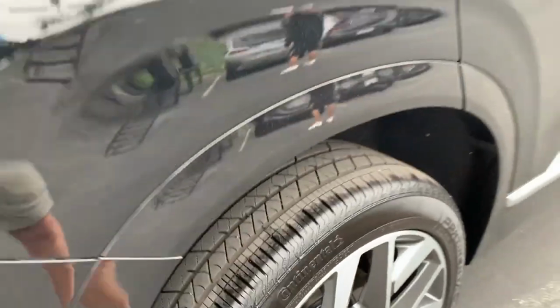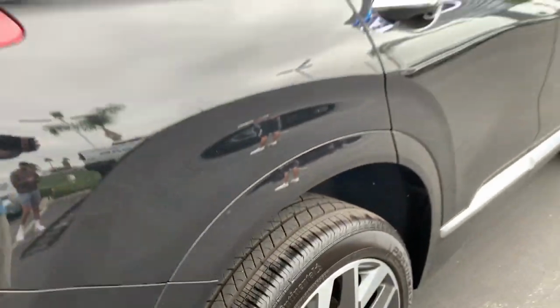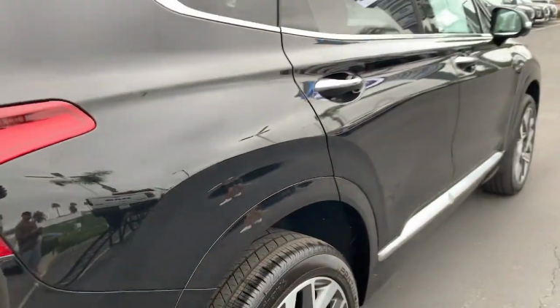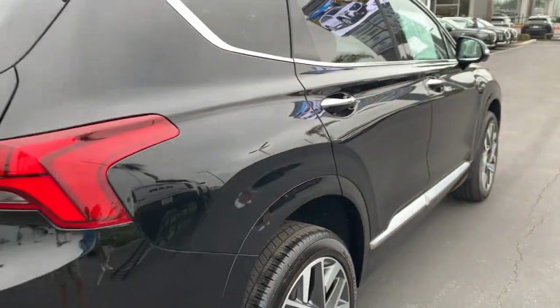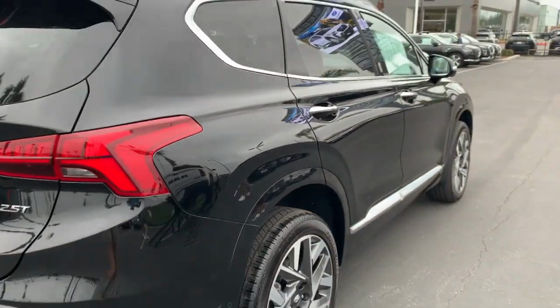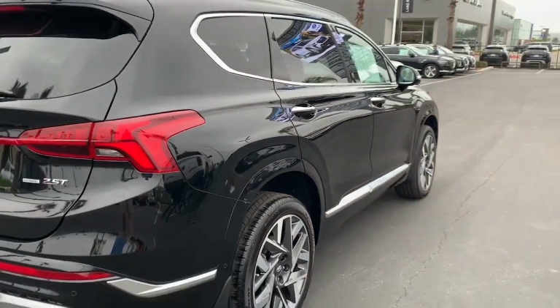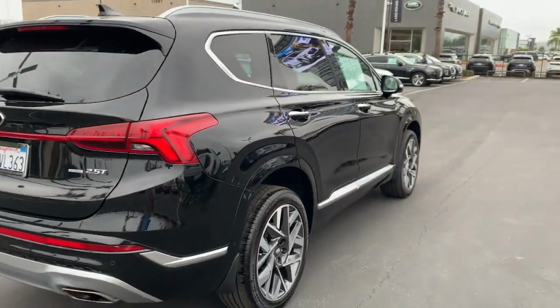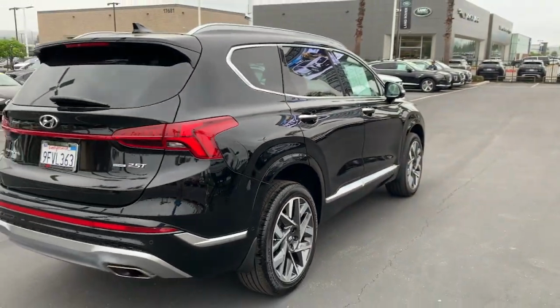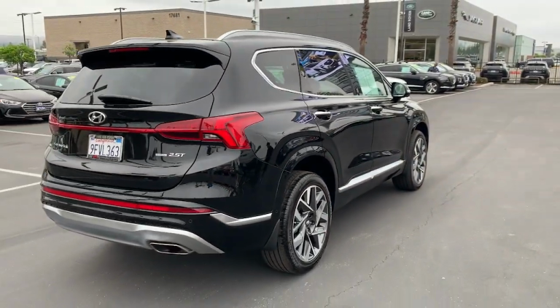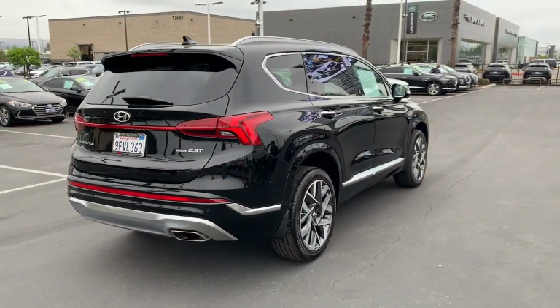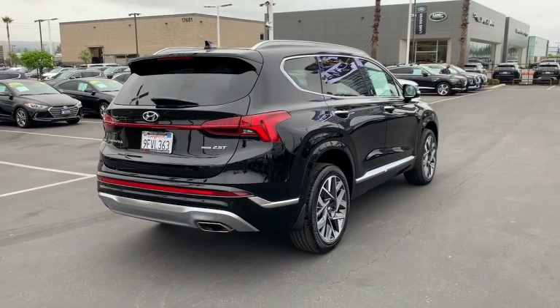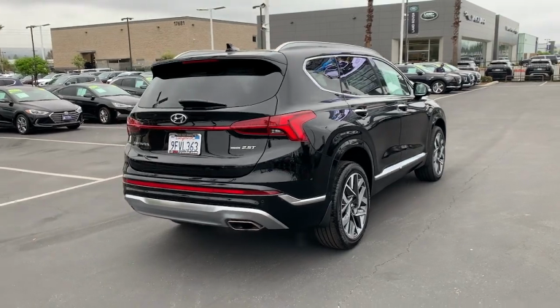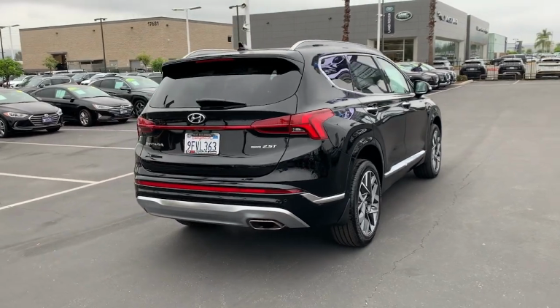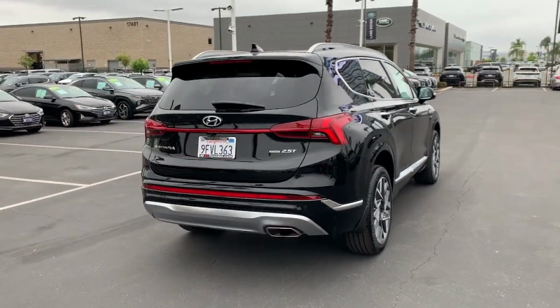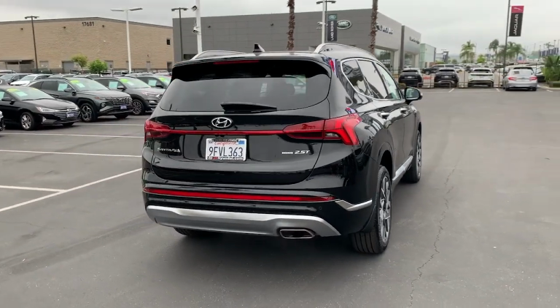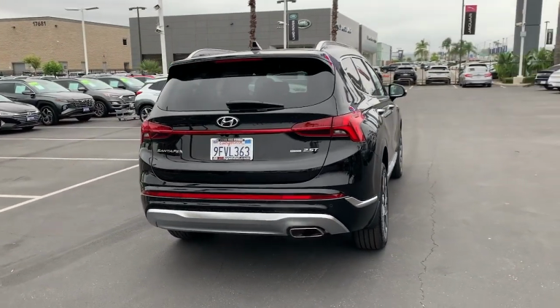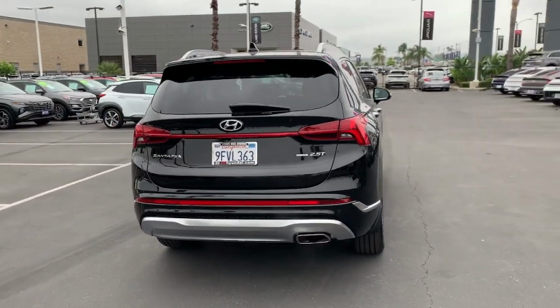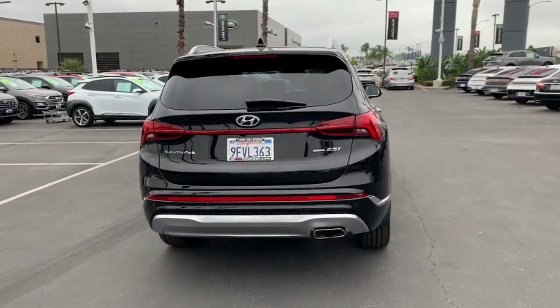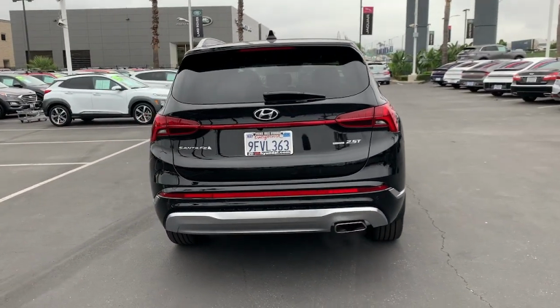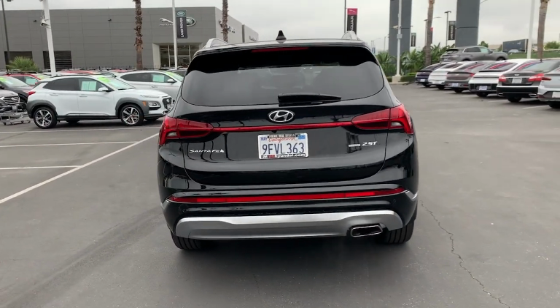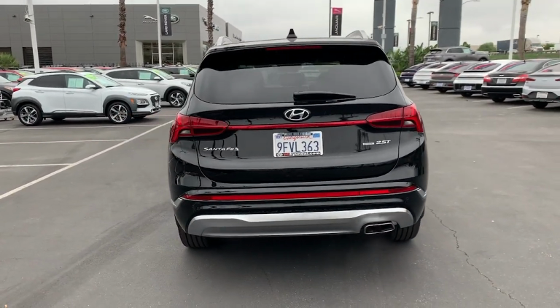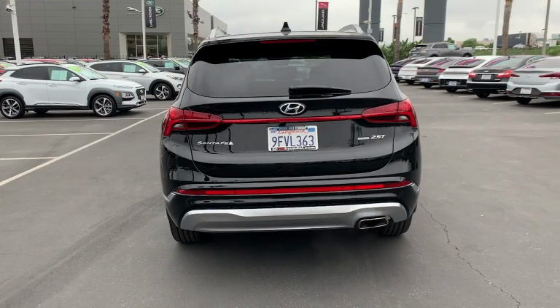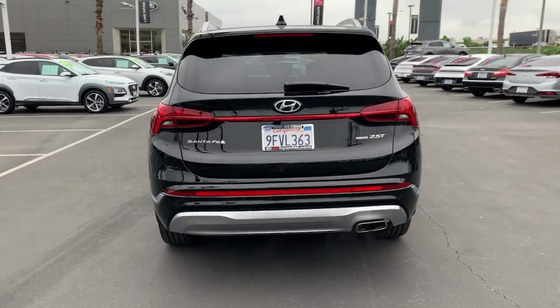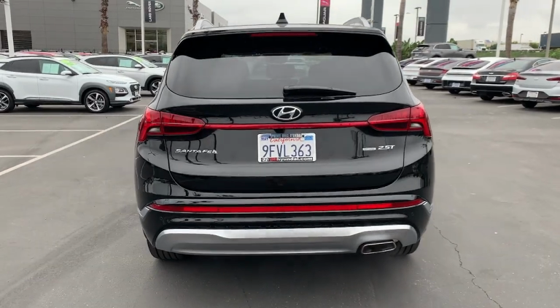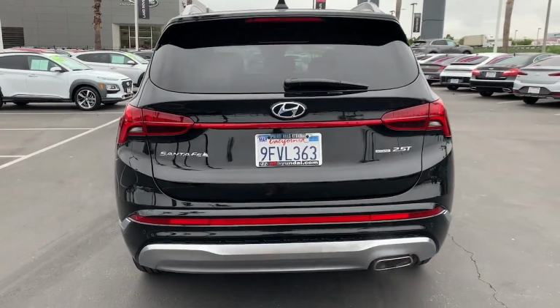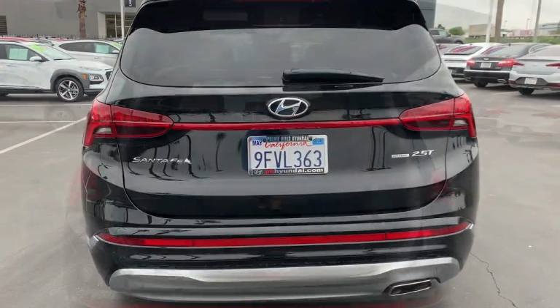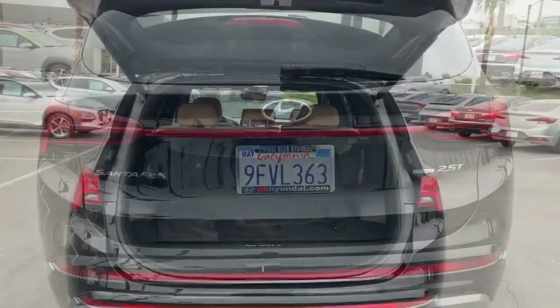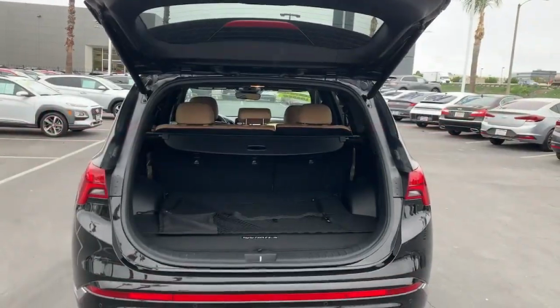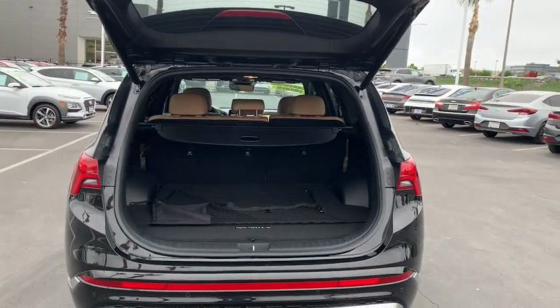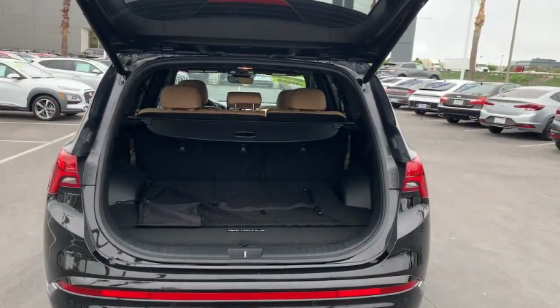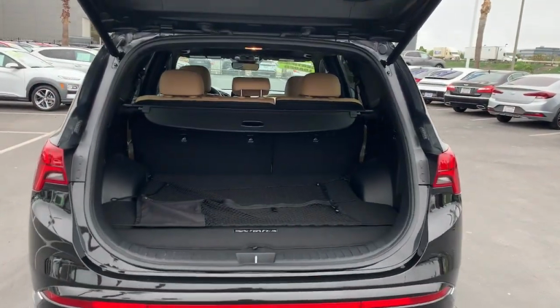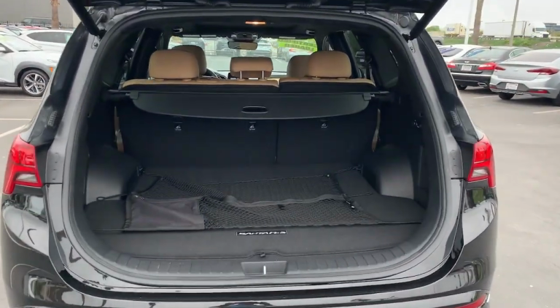This midsize crossover SUV offers a spacious, family-friendly cabin, available all-wheel drive, the latest safety and infotainment tech including standard driver assistance features, and stylish modern looks. The following are some of this vehicle's highlighted options.